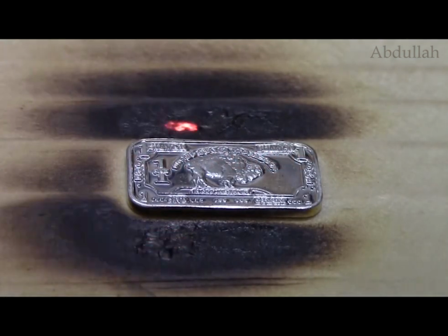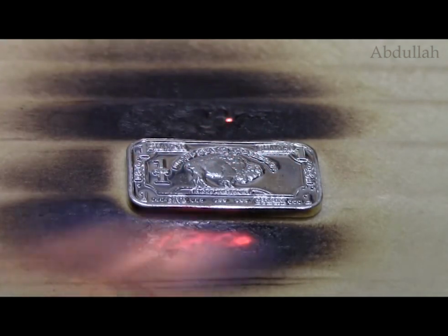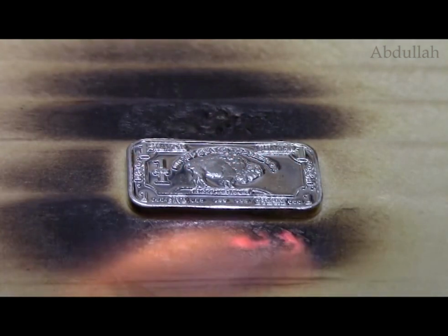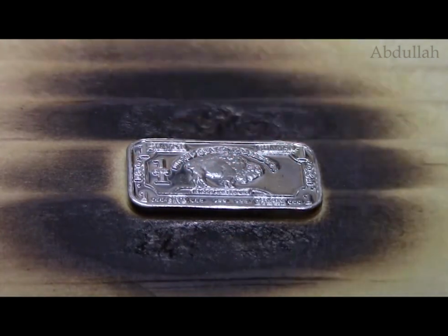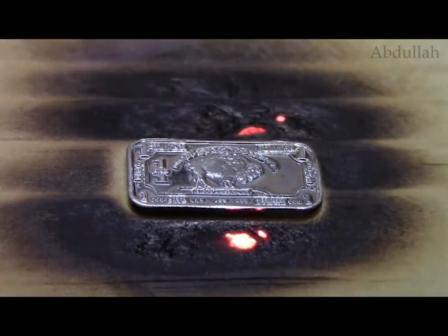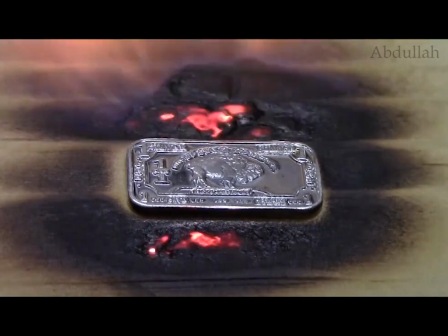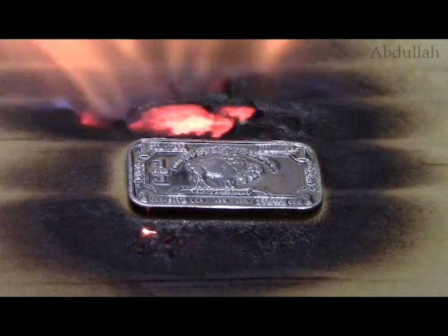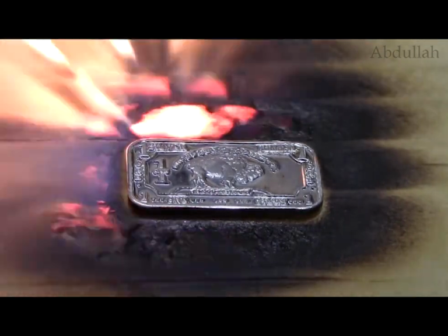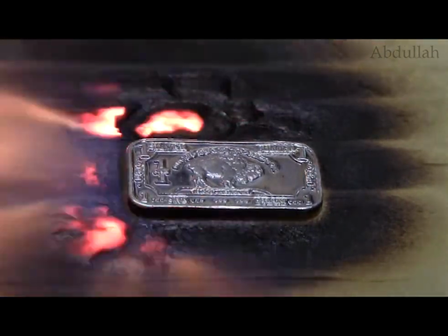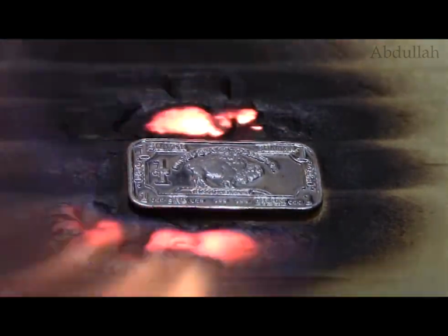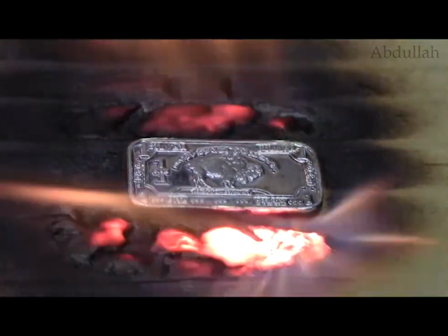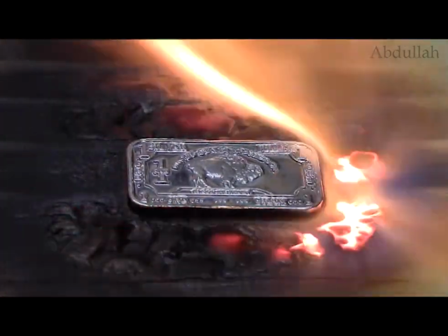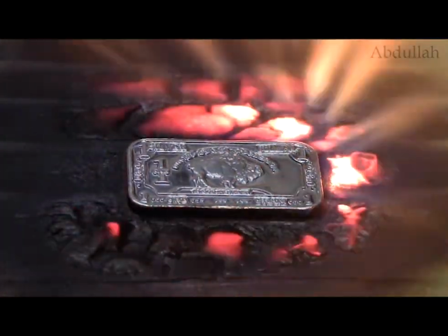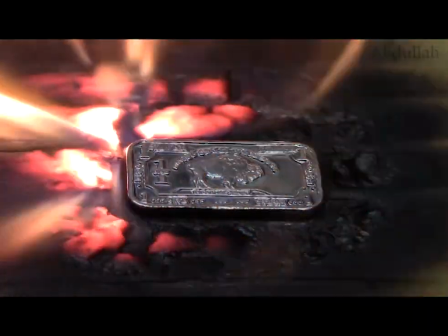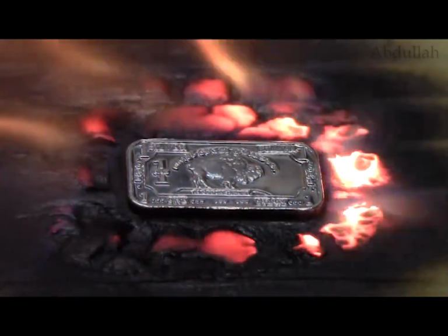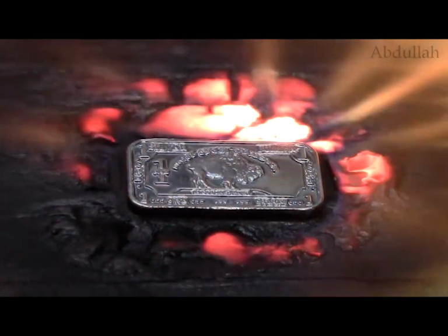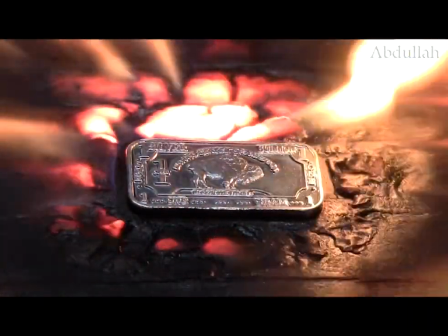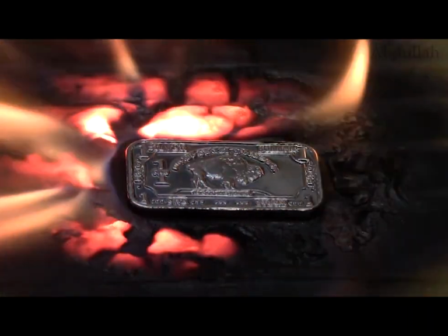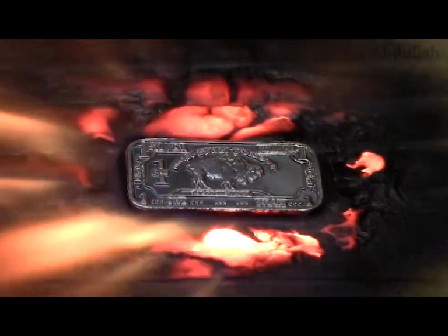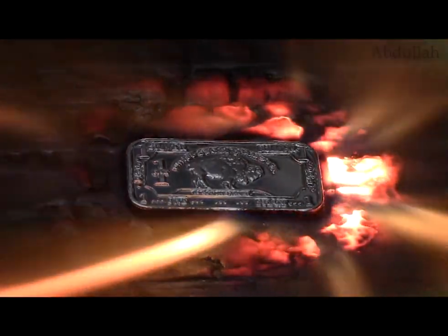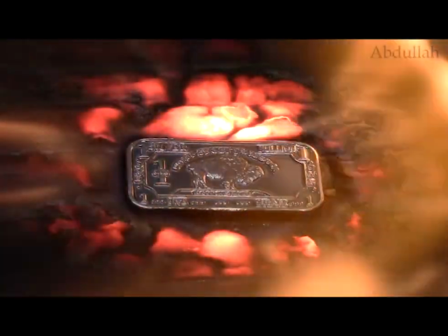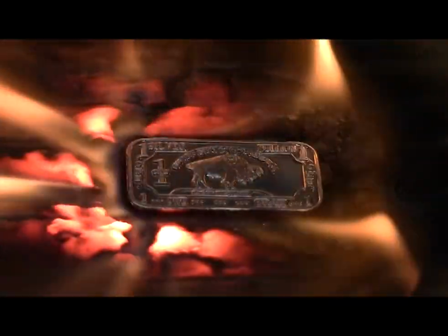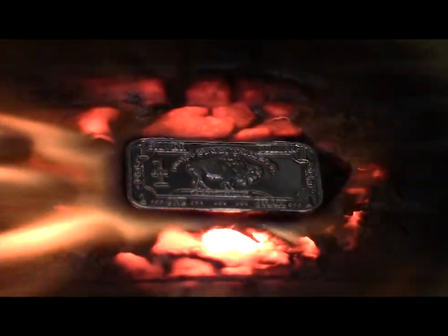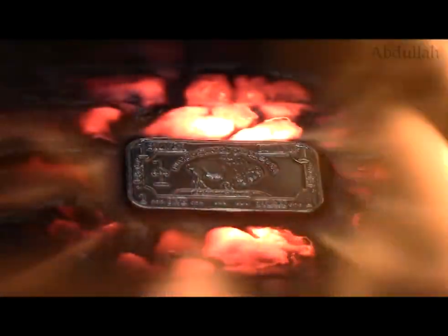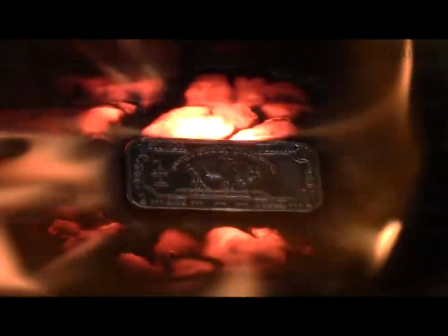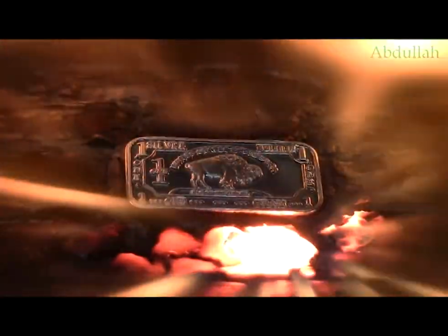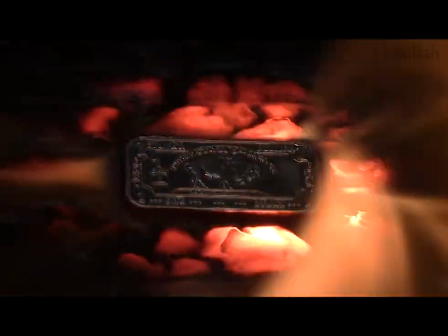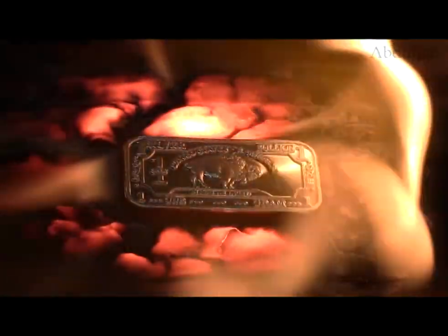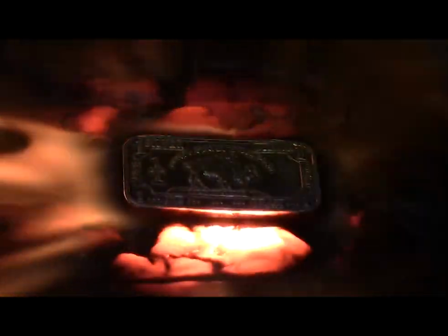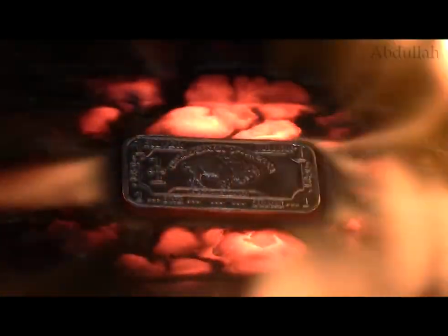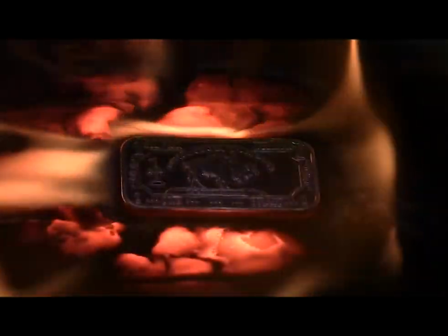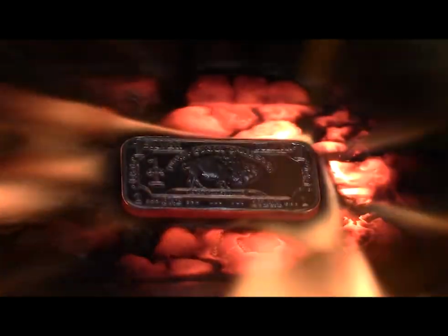Dr. Khan invented more than 40 different alloys. These alloys are designed for use in the area of high temperature, such as blades of gas turbines or jet engines.